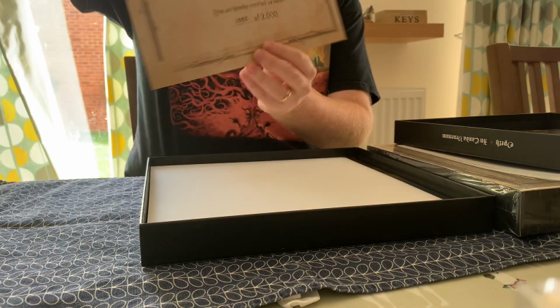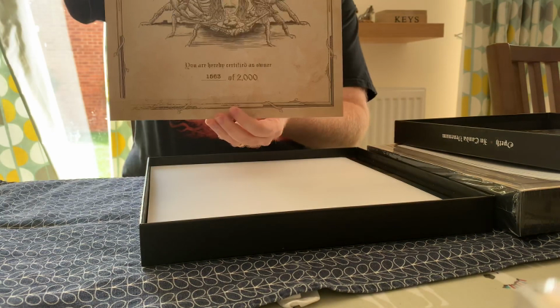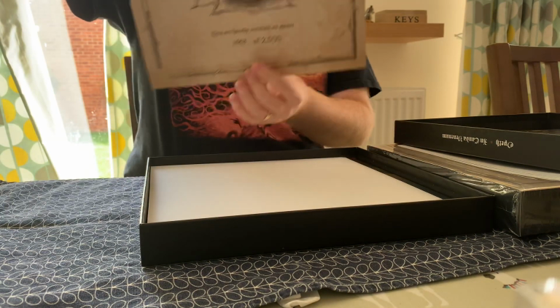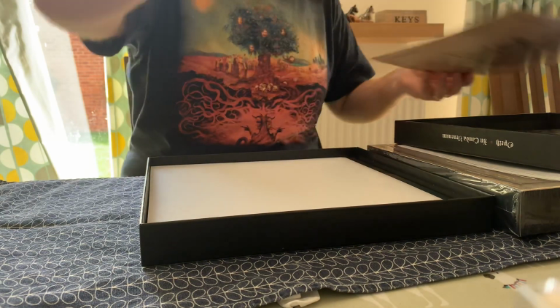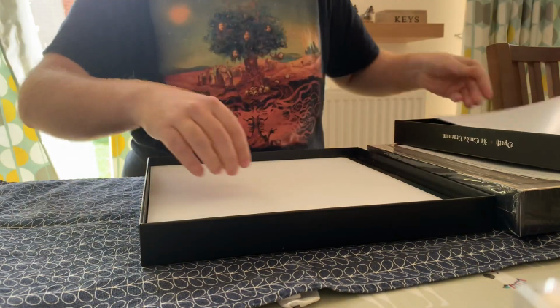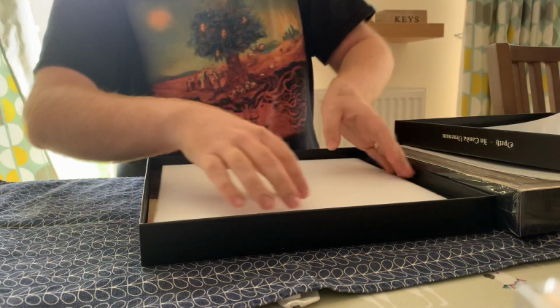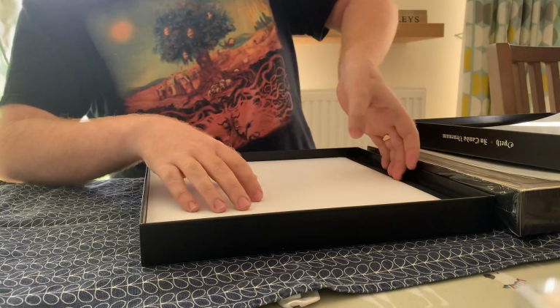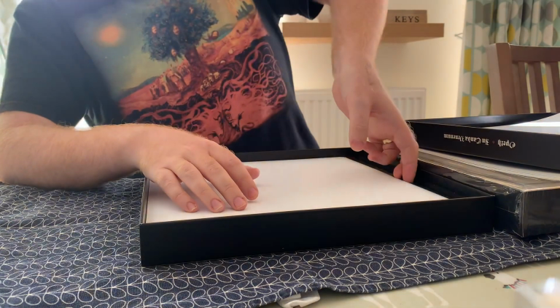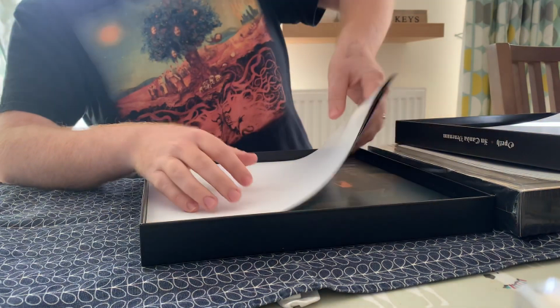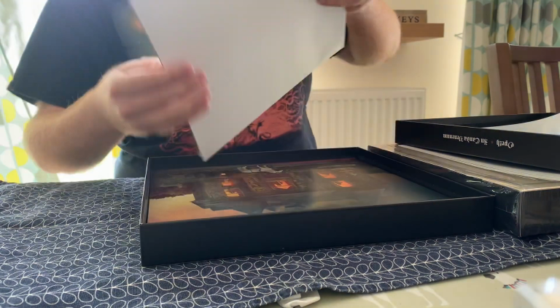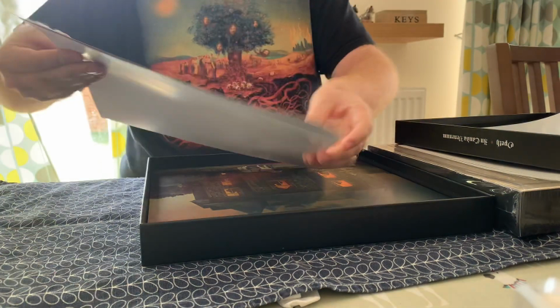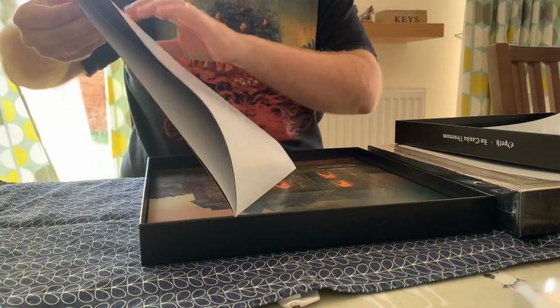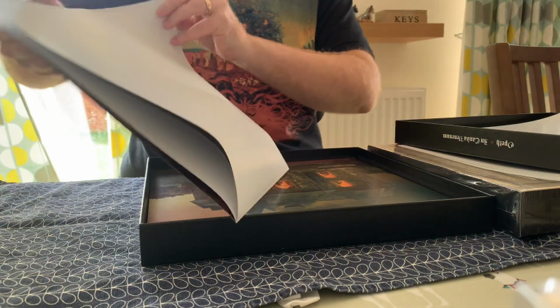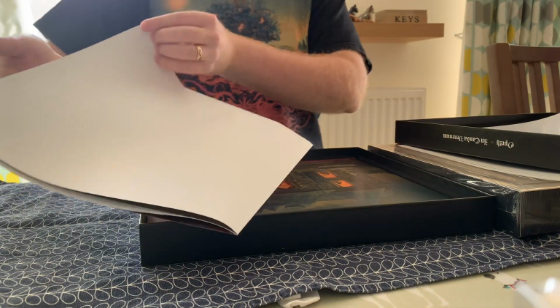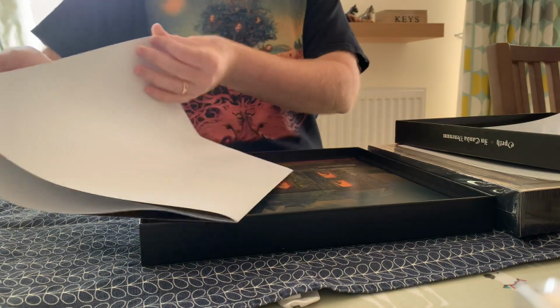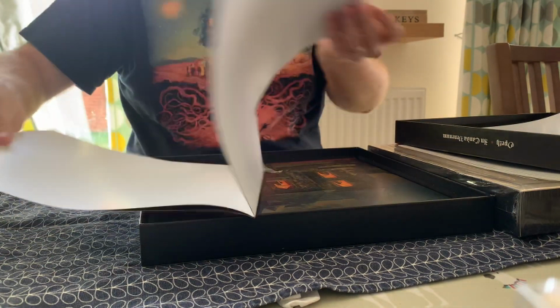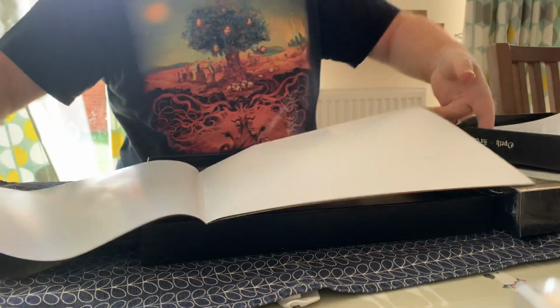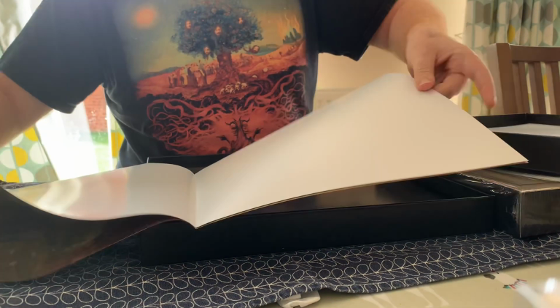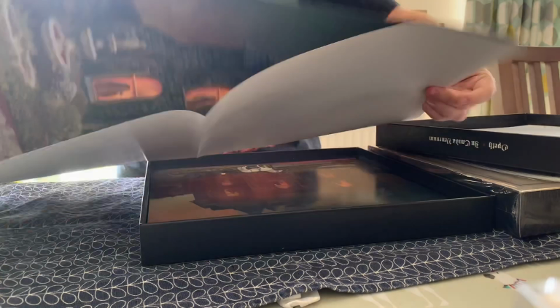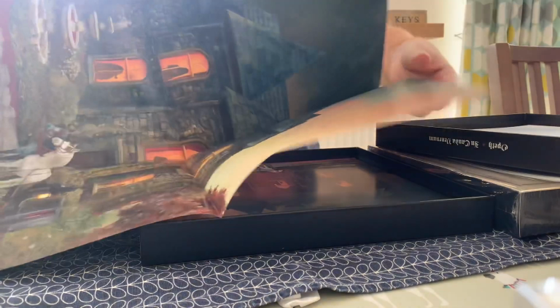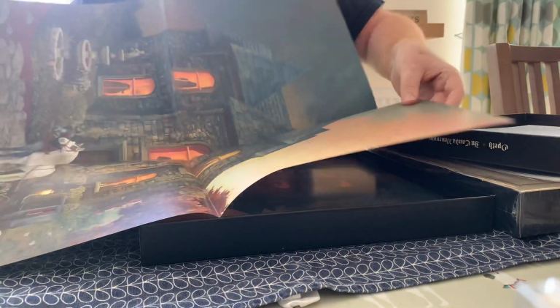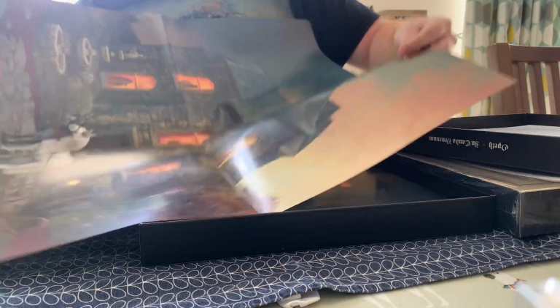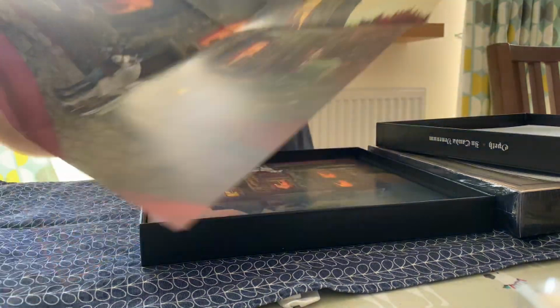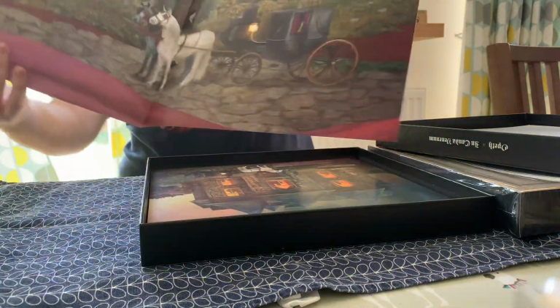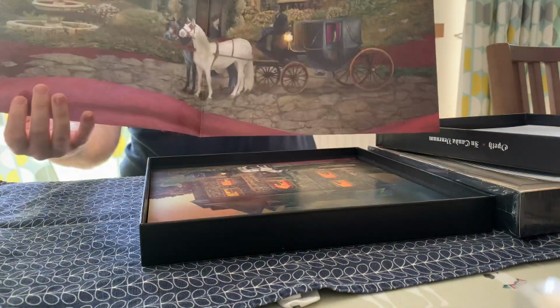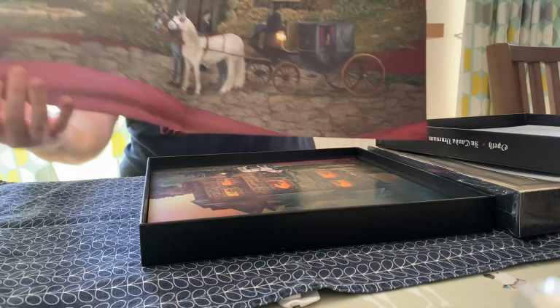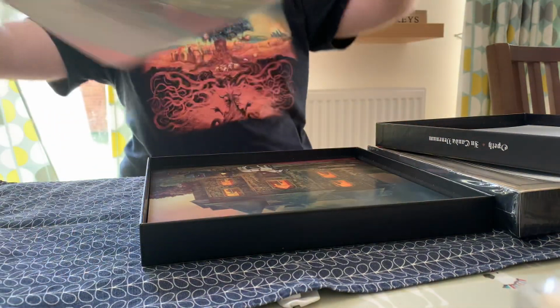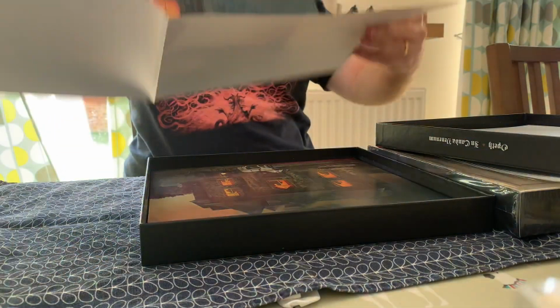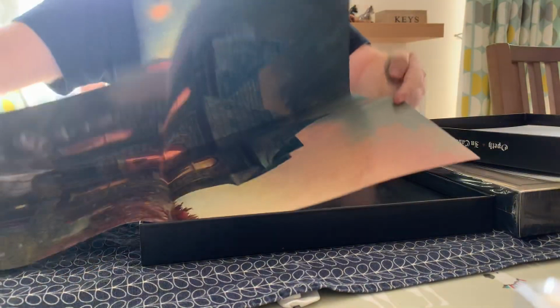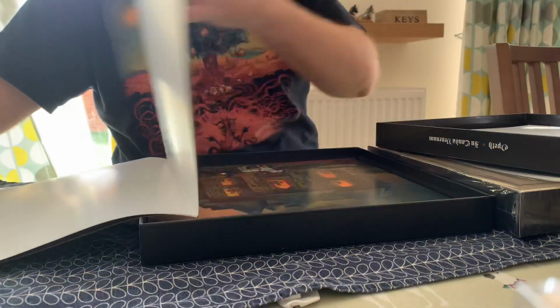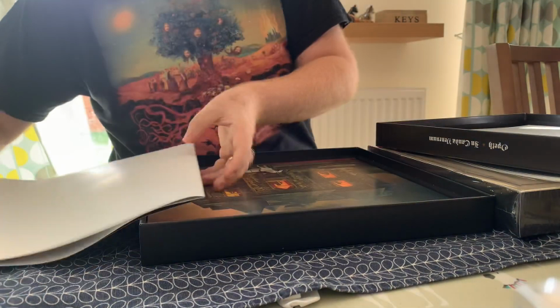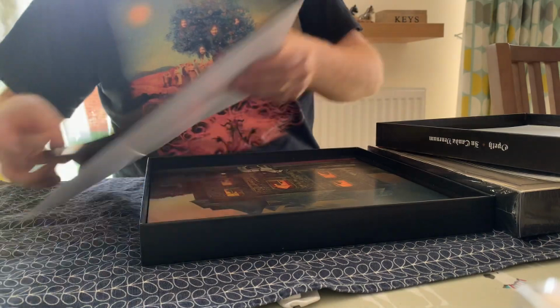Certificate of Ownership comes with a massive poster as well, which is pretty cool.